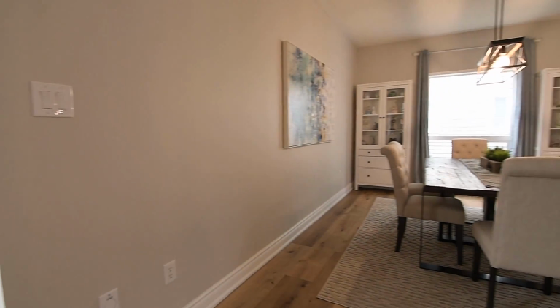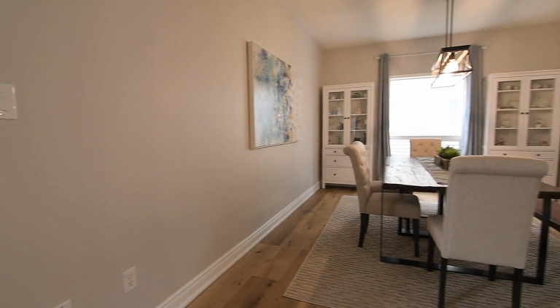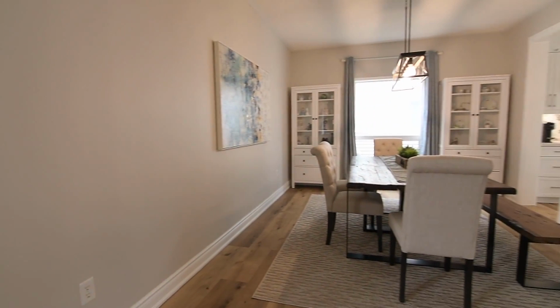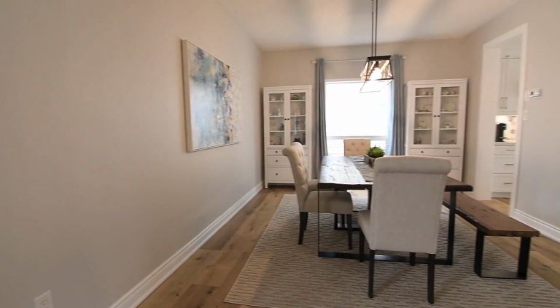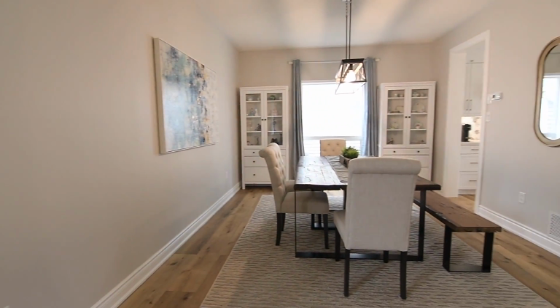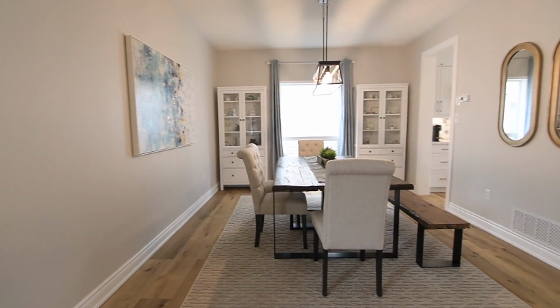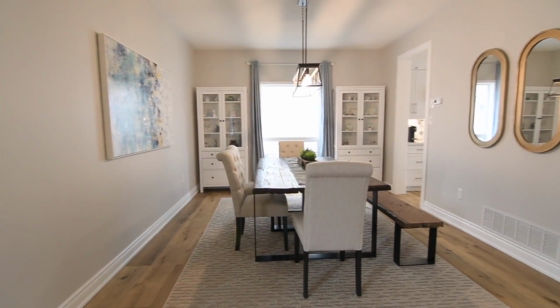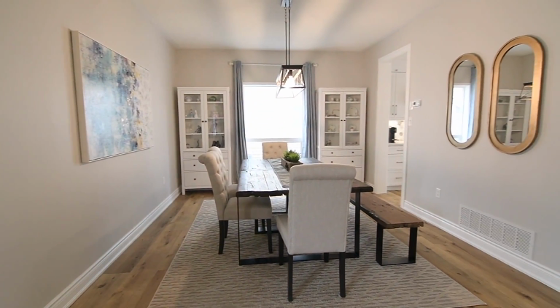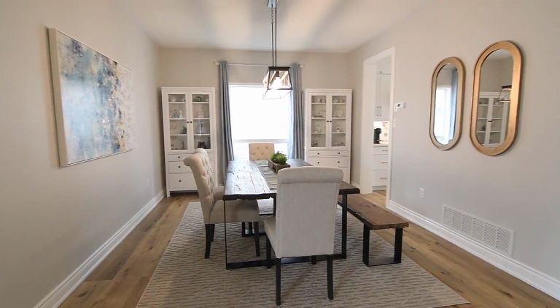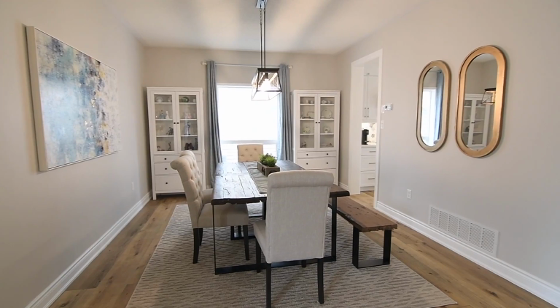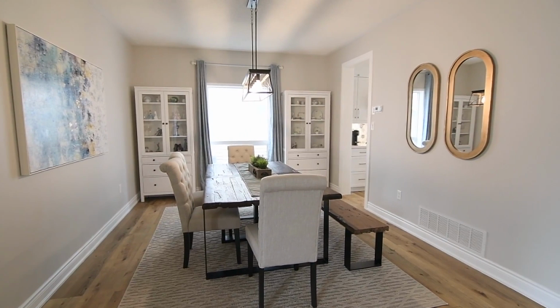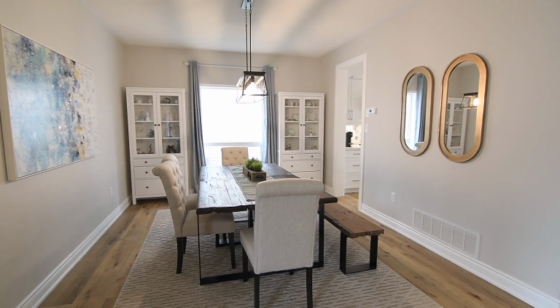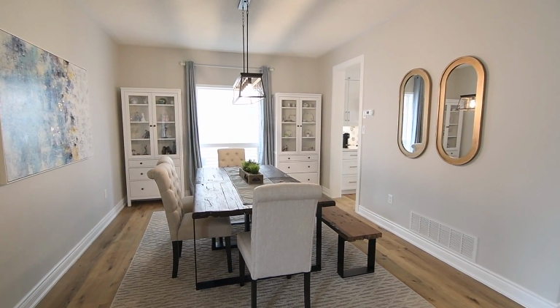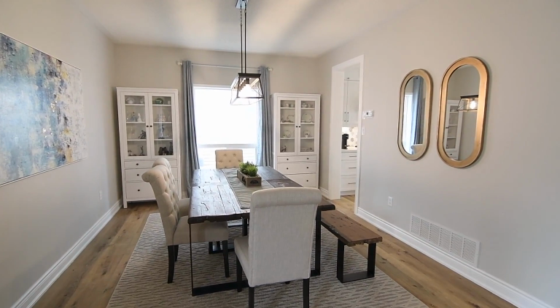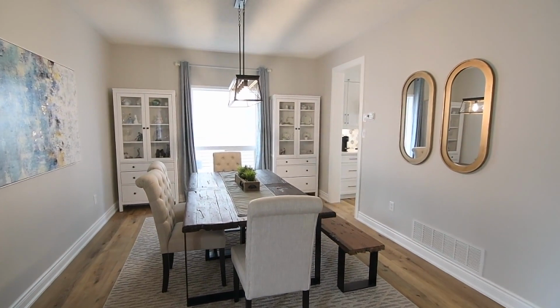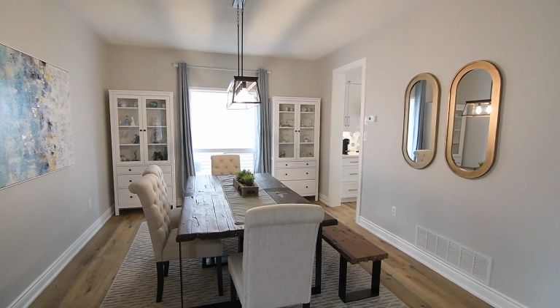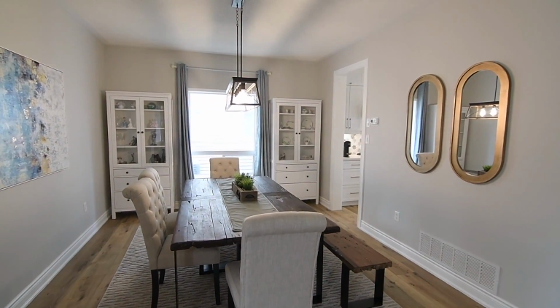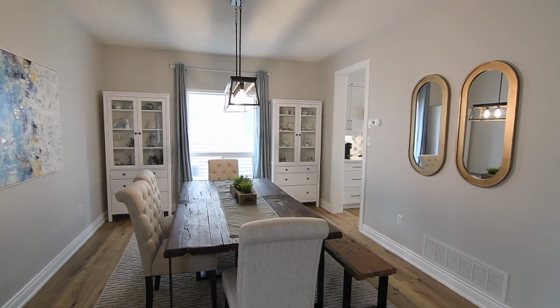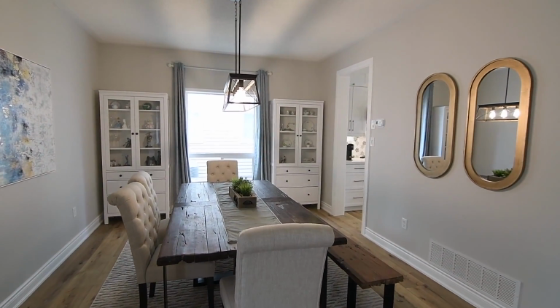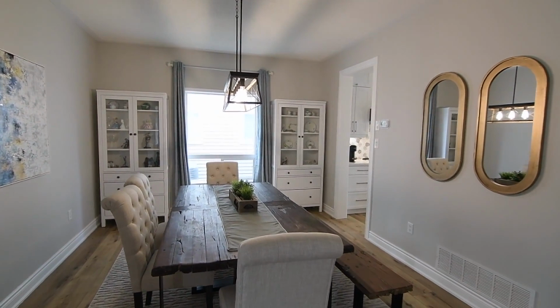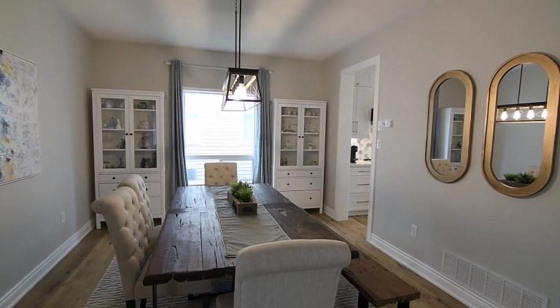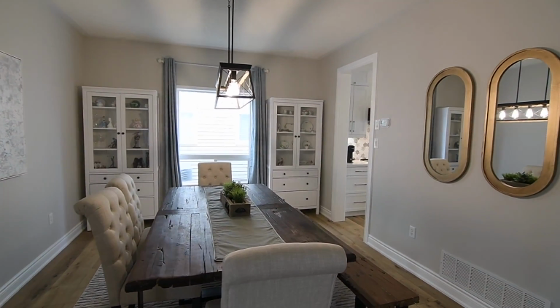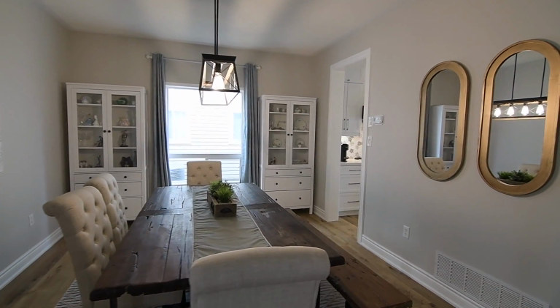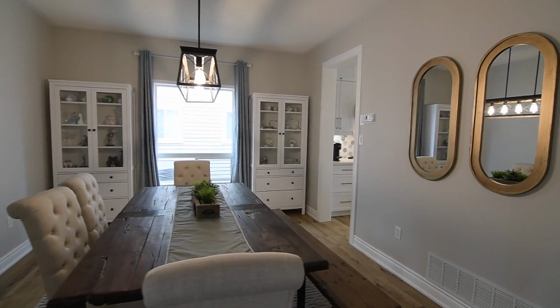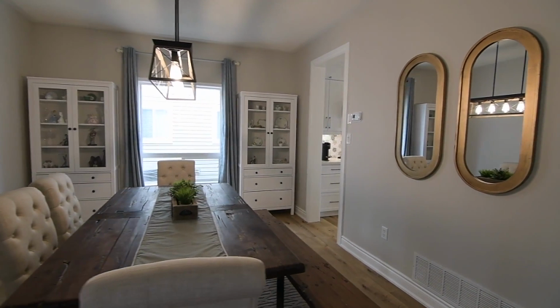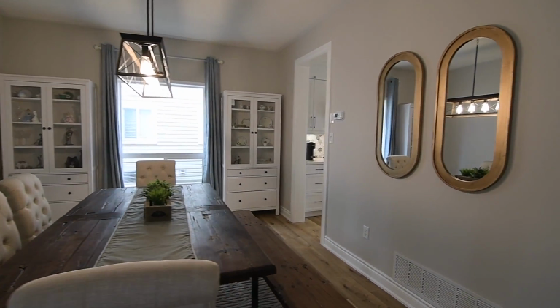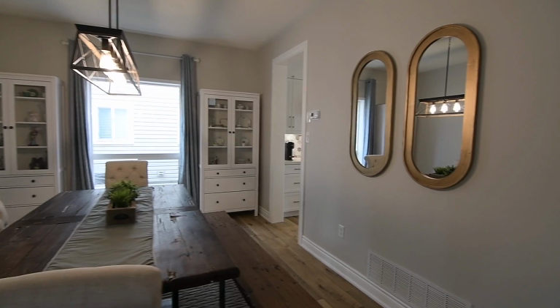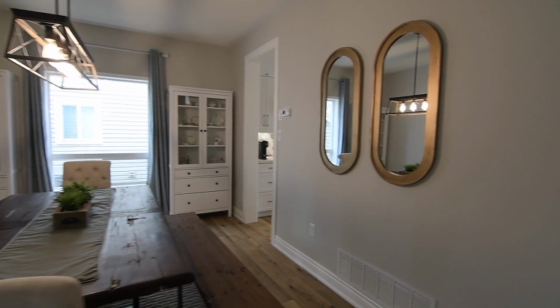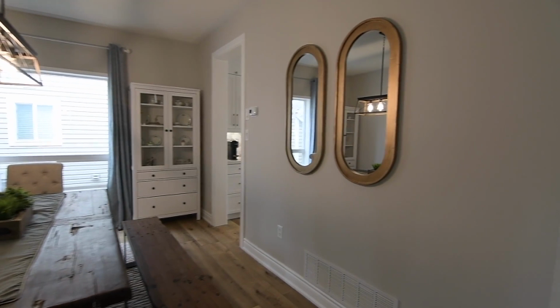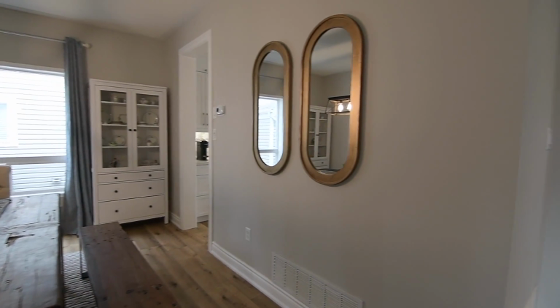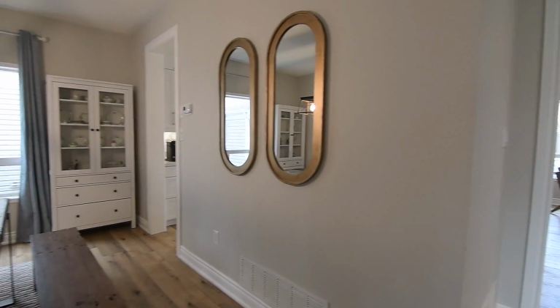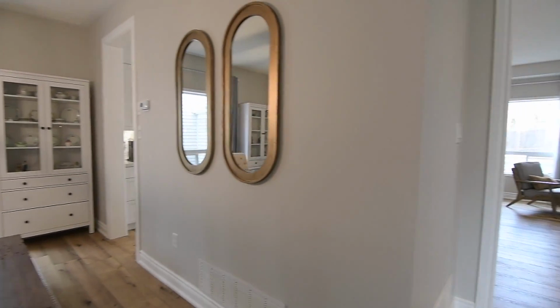A modern farmhouse chandelier casts ambient lighting above a dining room that can accommodate large-scale gatherings, which also has the convenience of direct access from the kitchen.